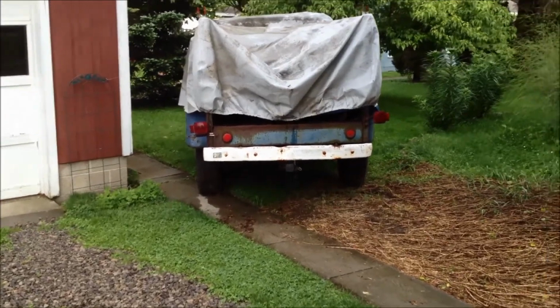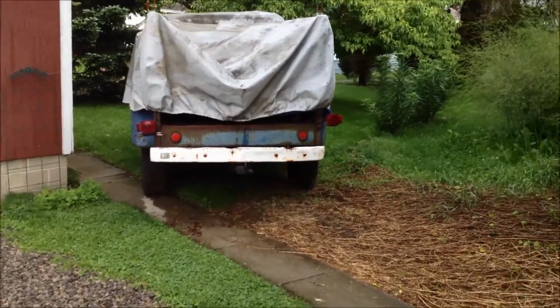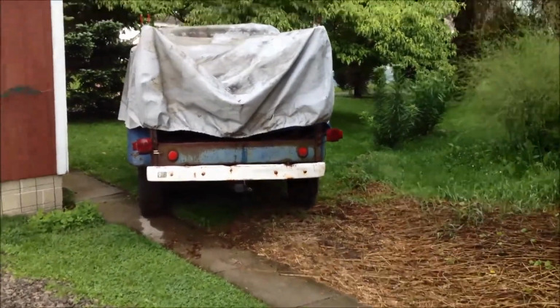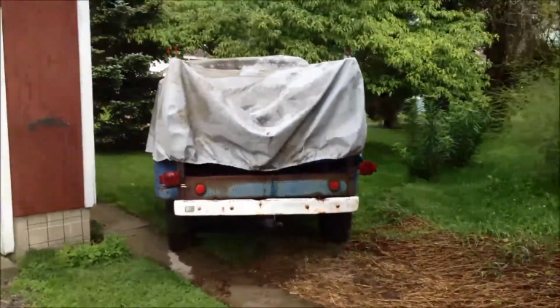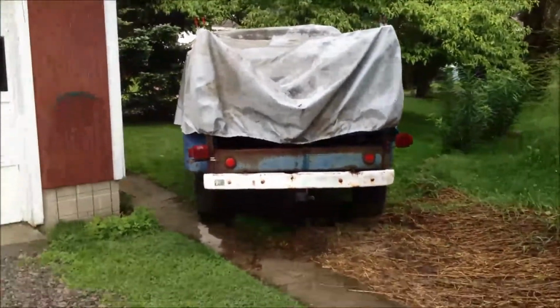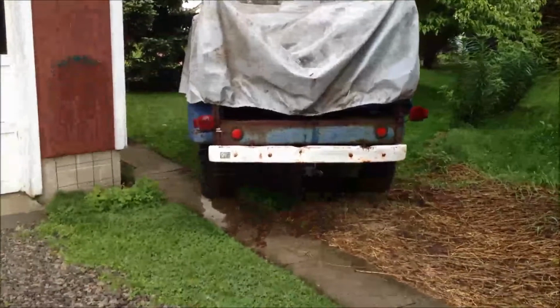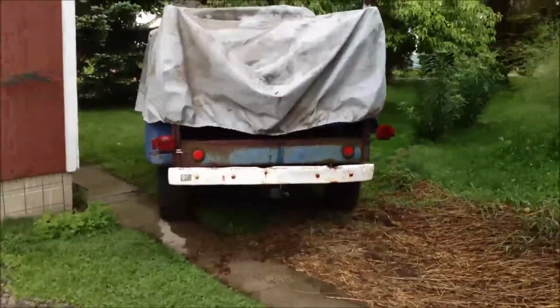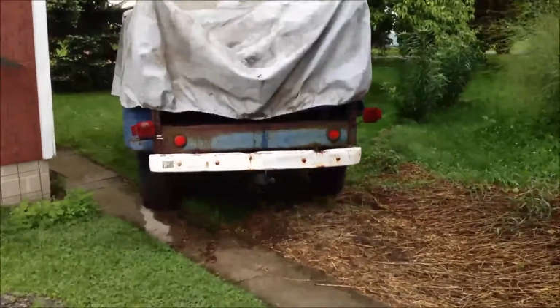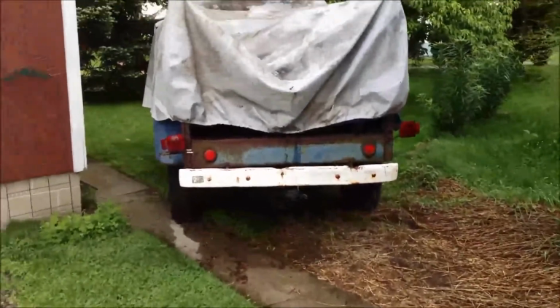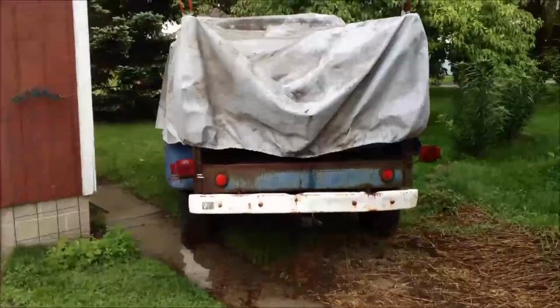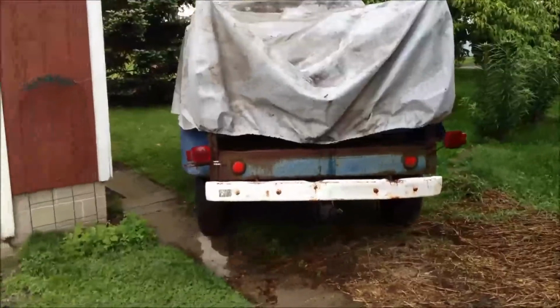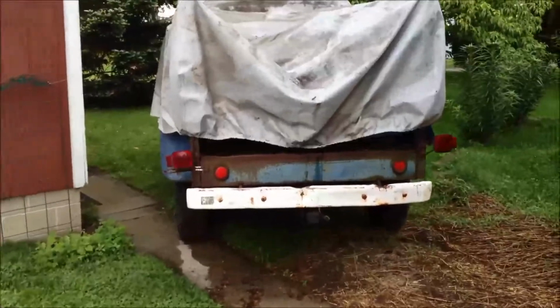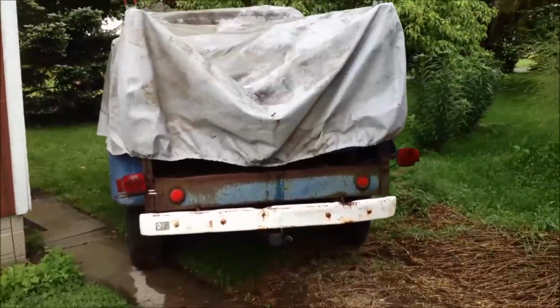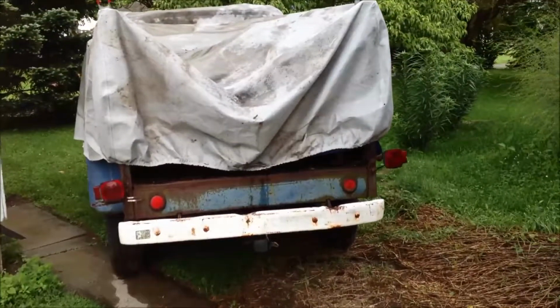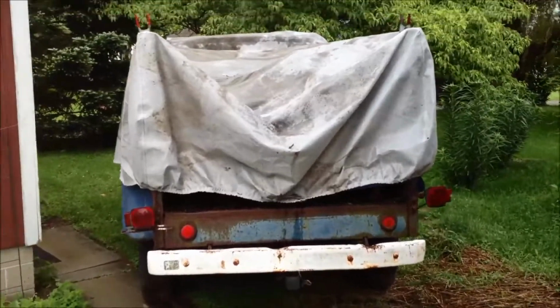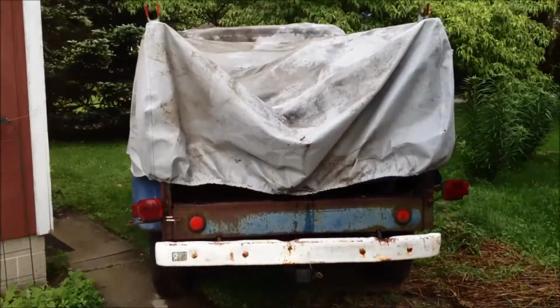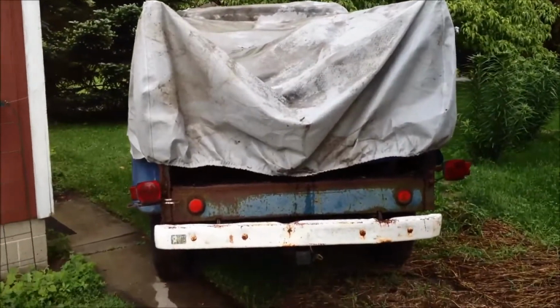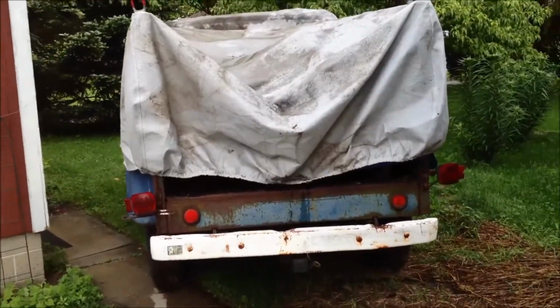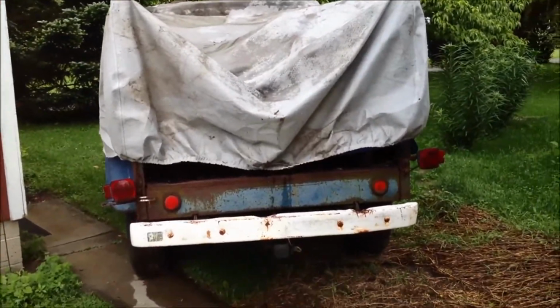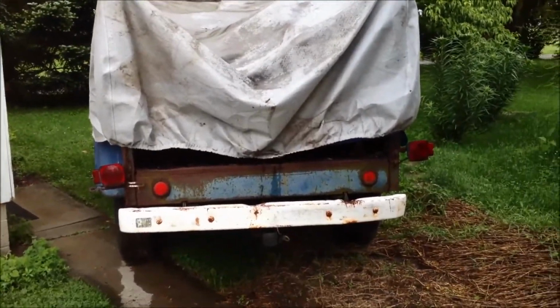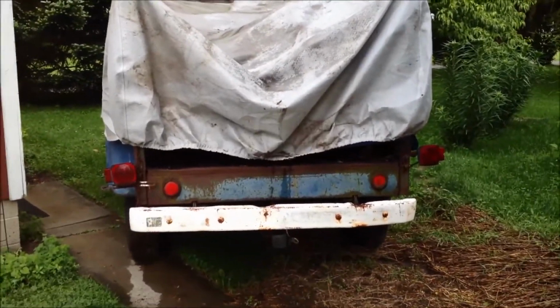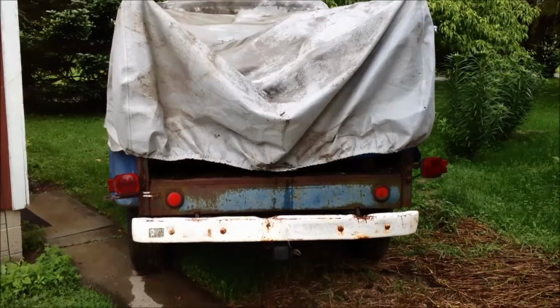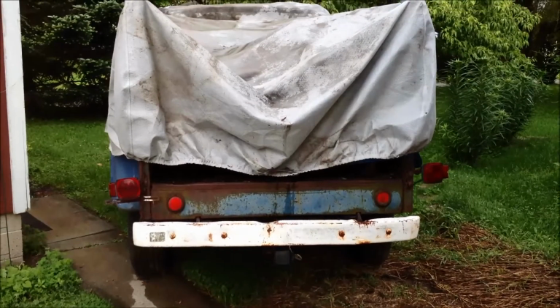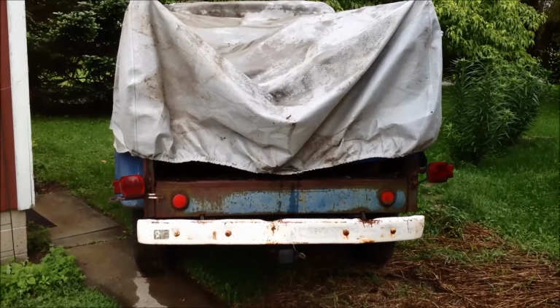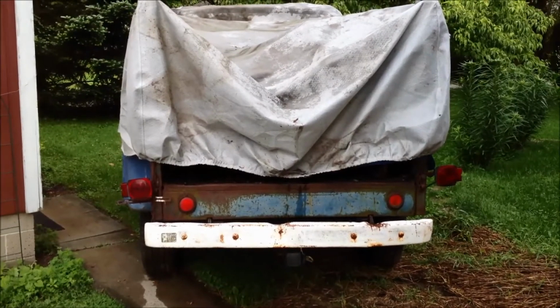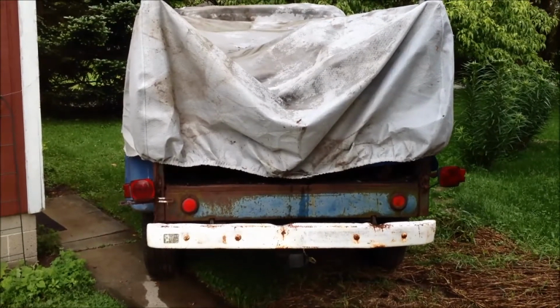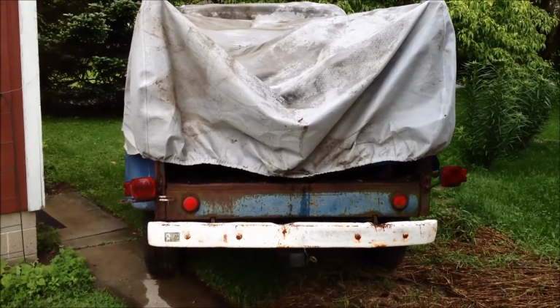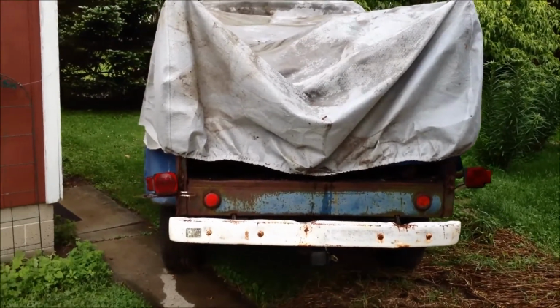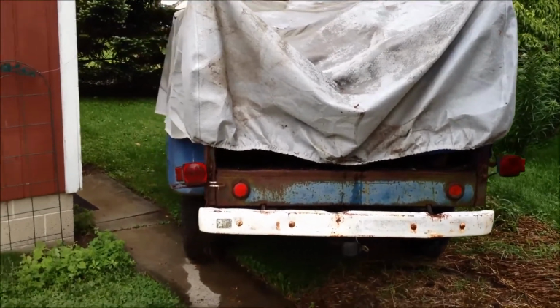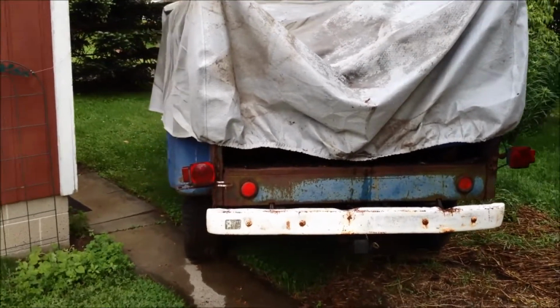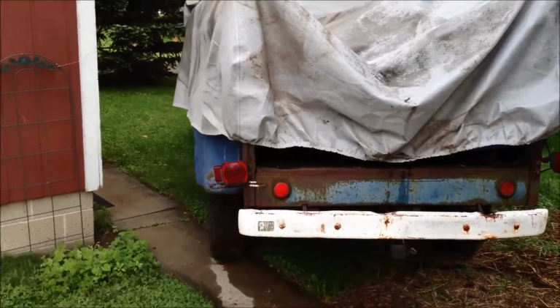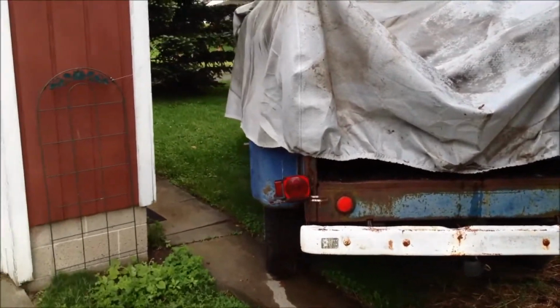This is a video of my truck before doing anything to it. It's a 1962 F-250. It's got a stake bed on it.